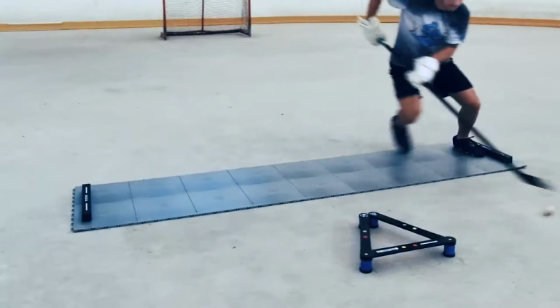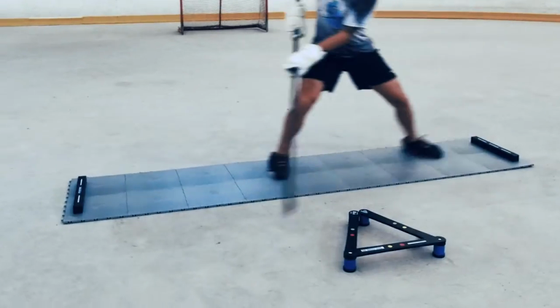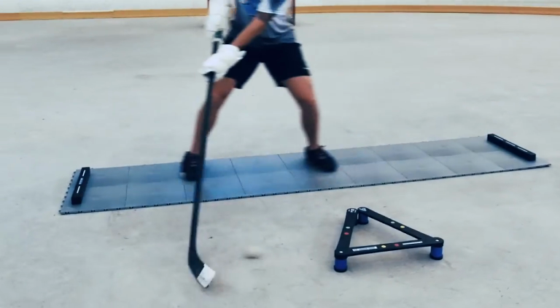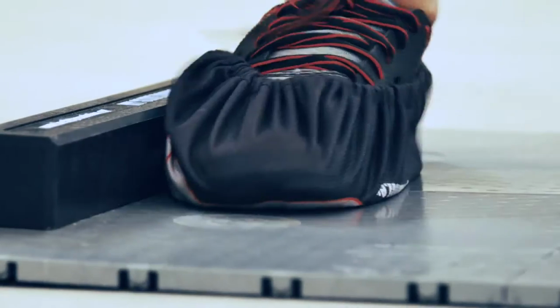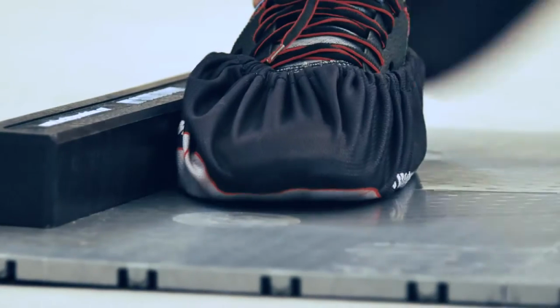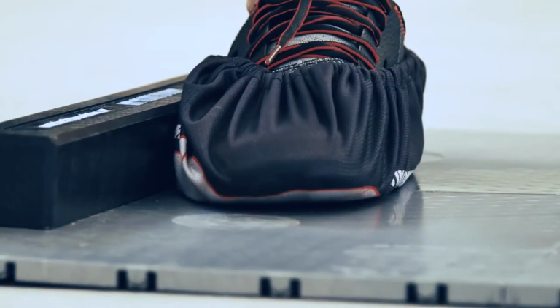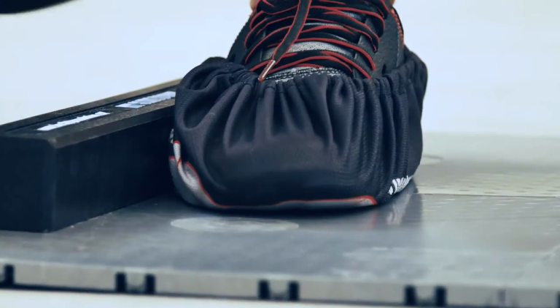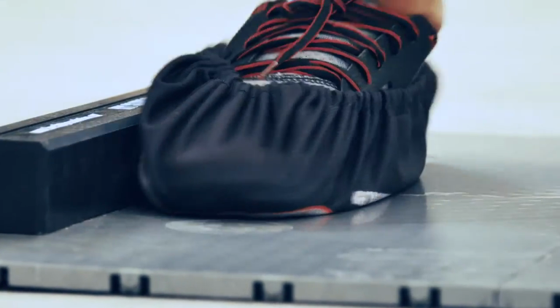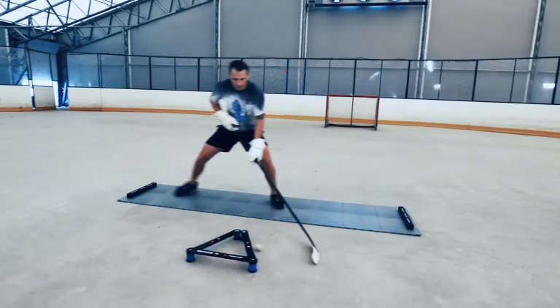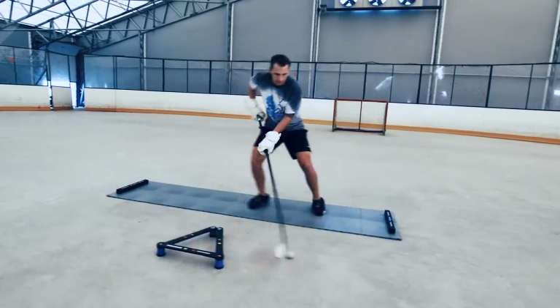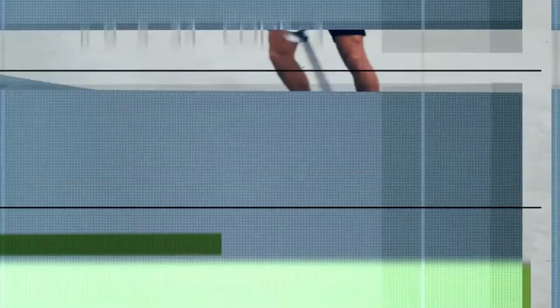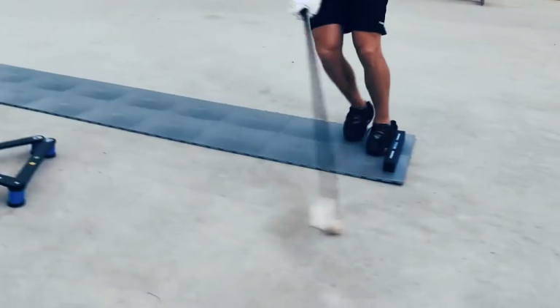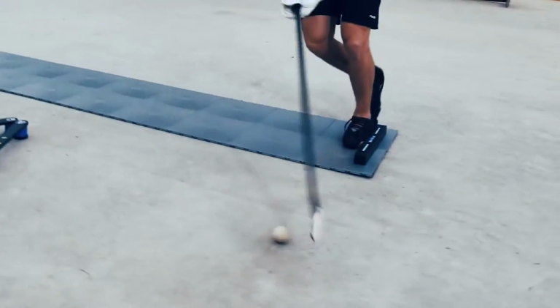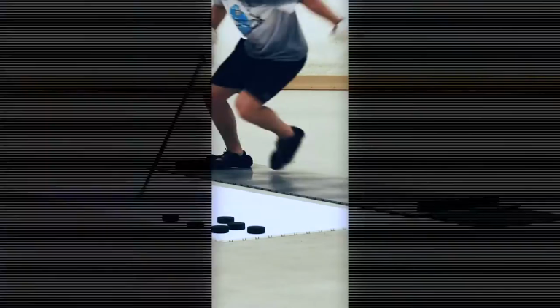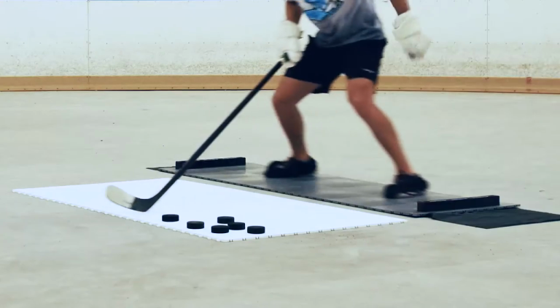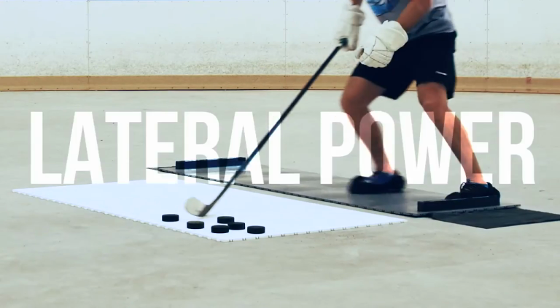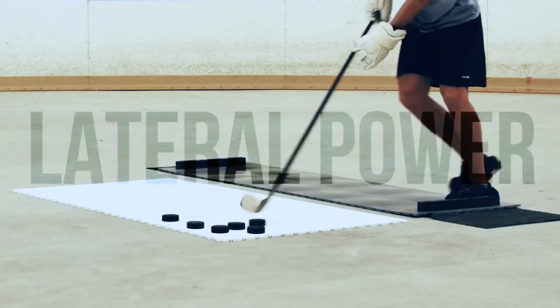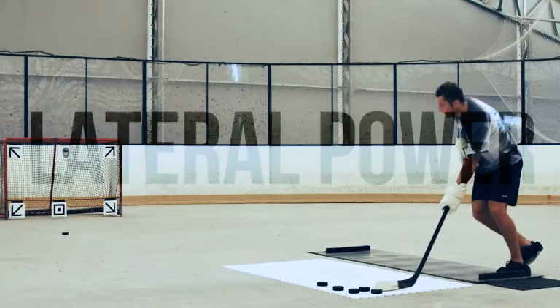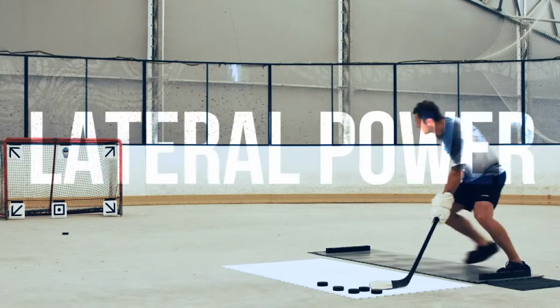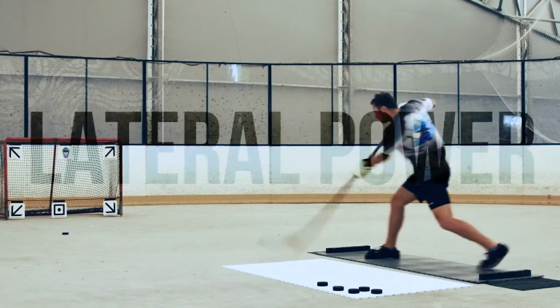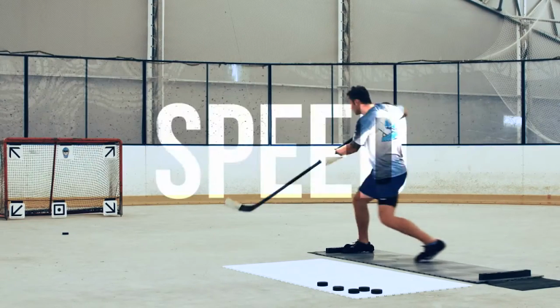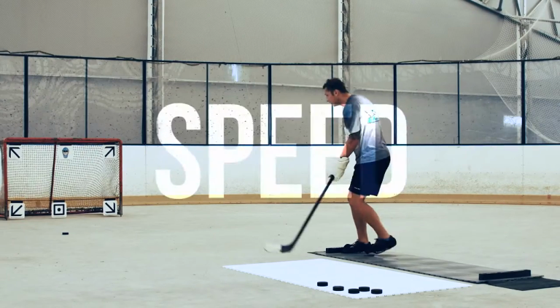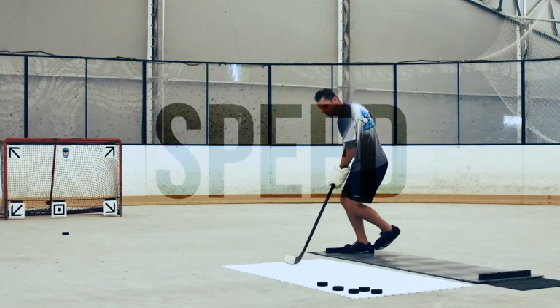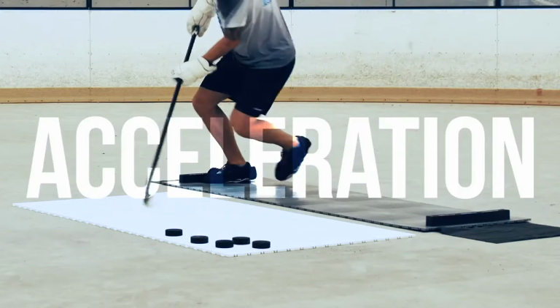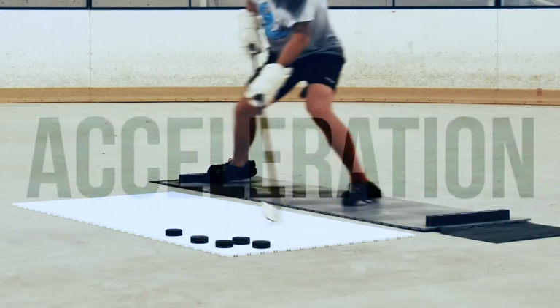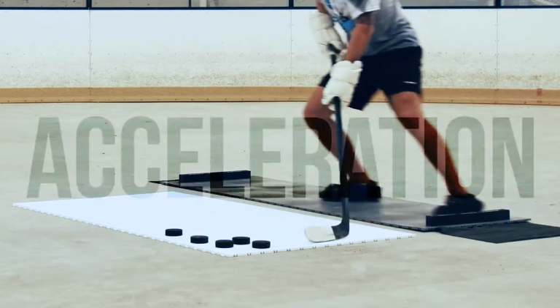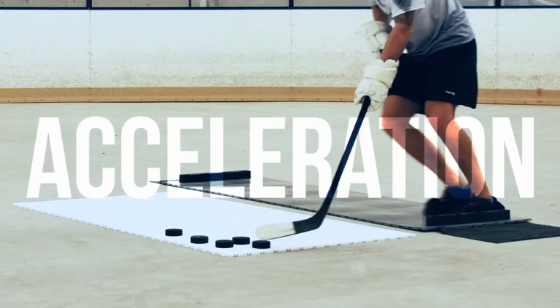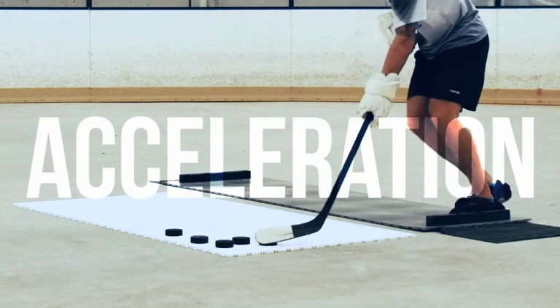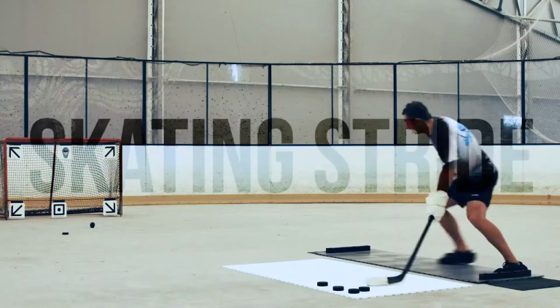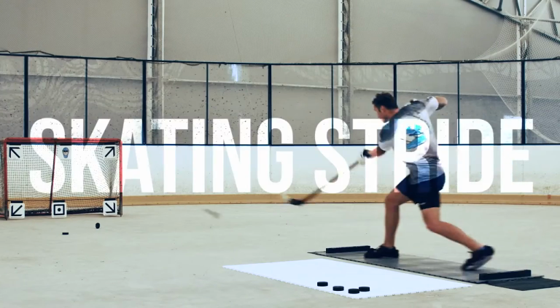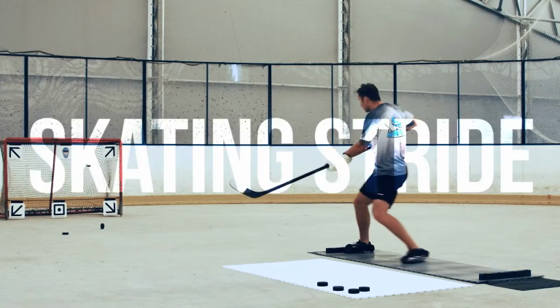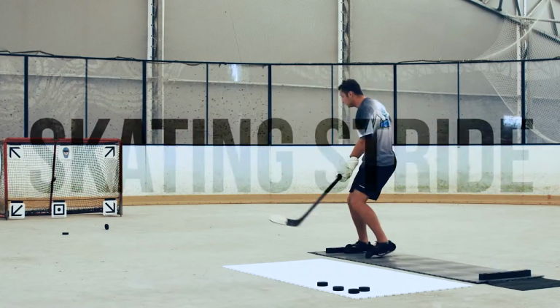Adjustable size for any size and age. Develop your lateral power, speed, acceleration, and skating stride.